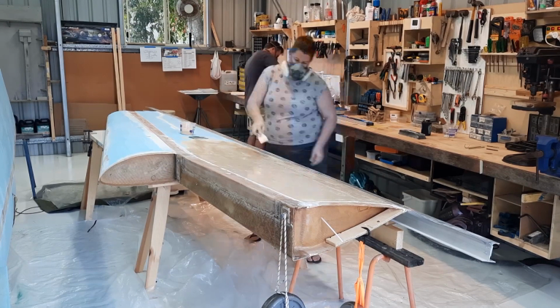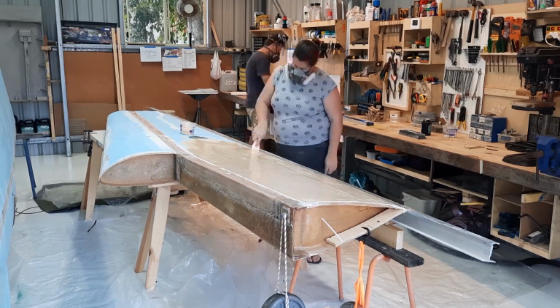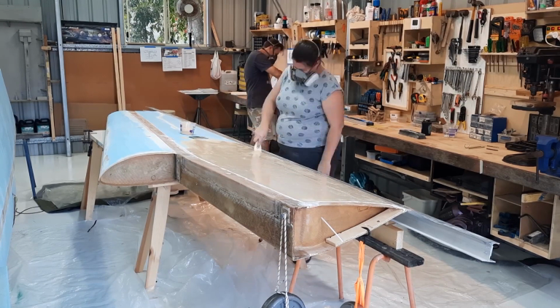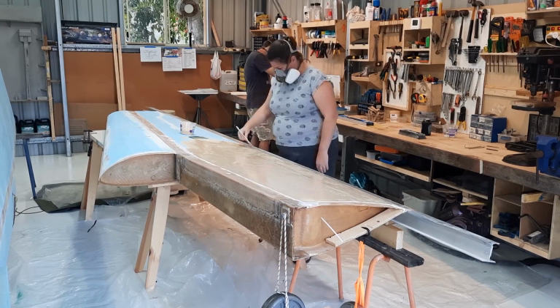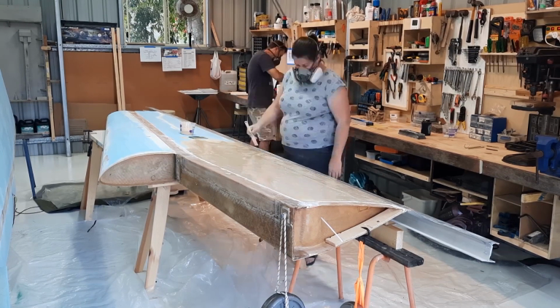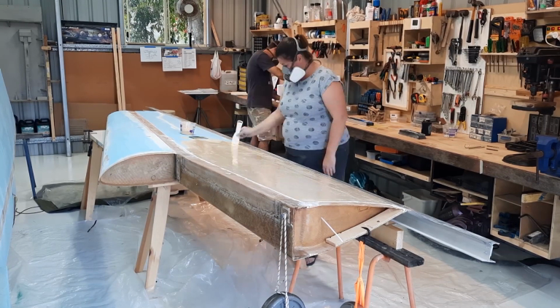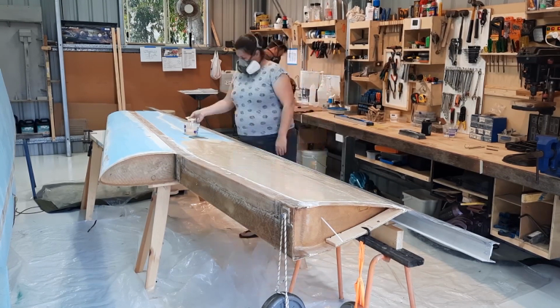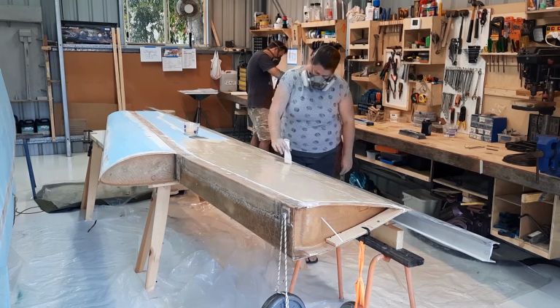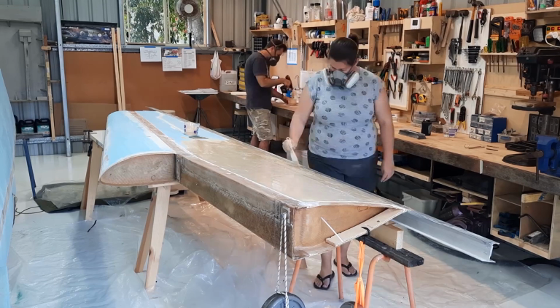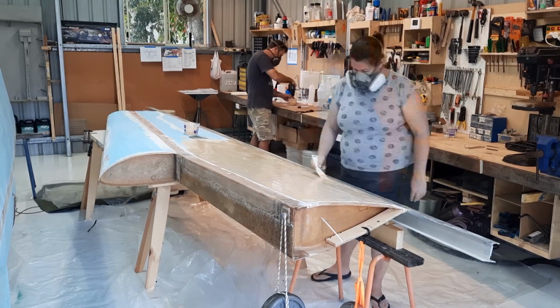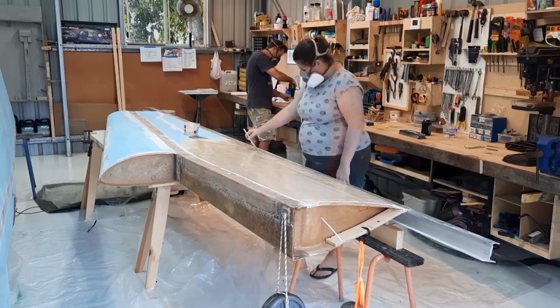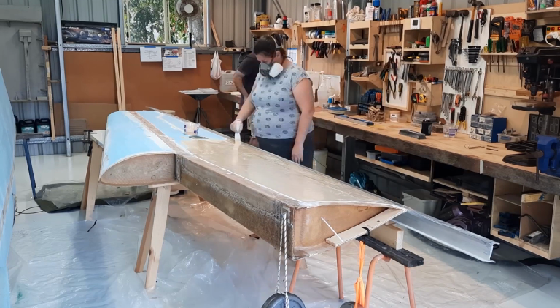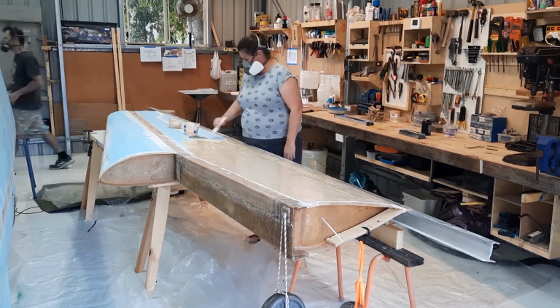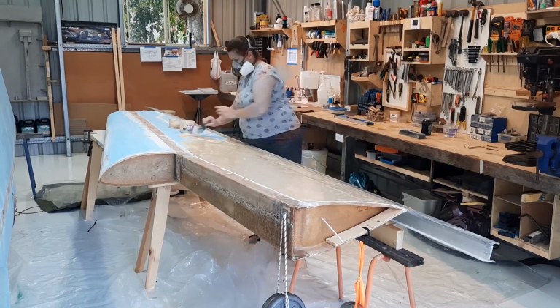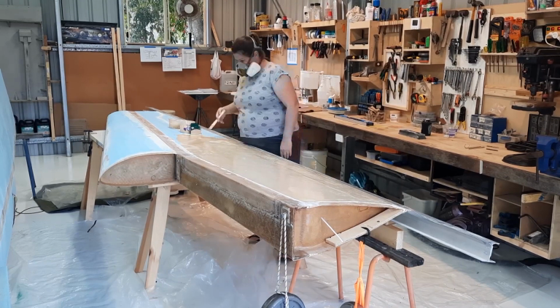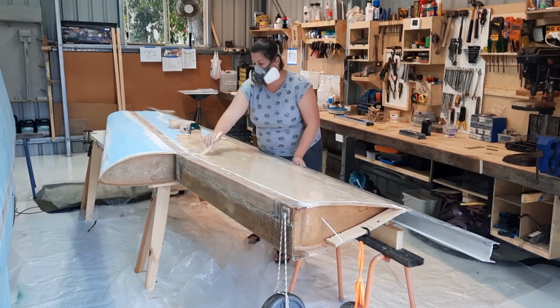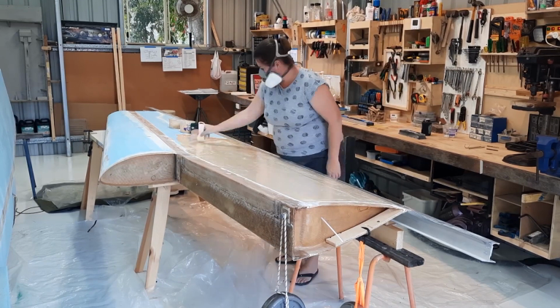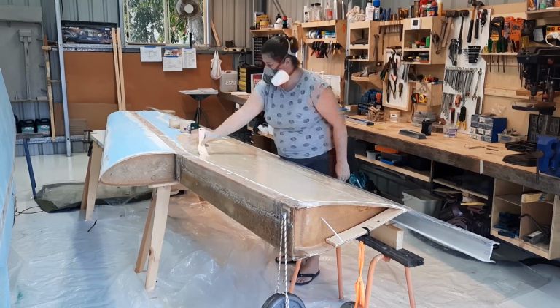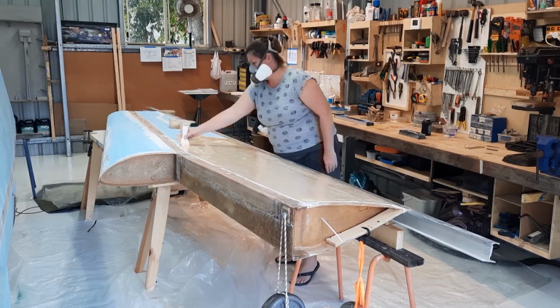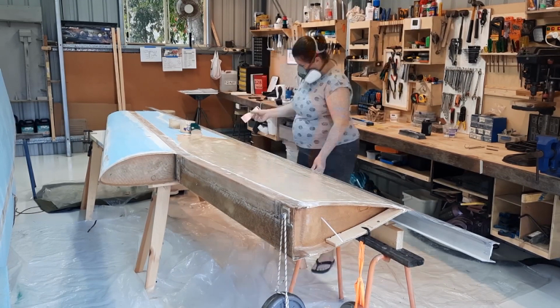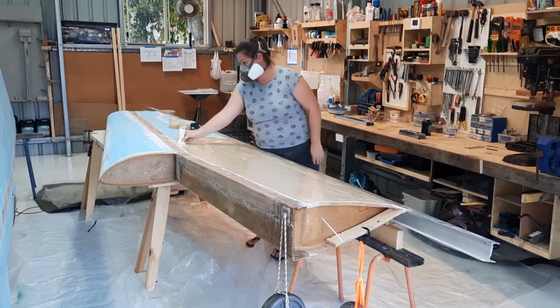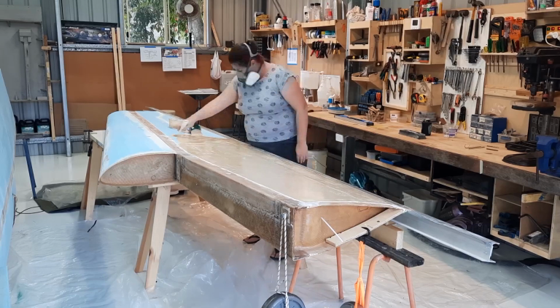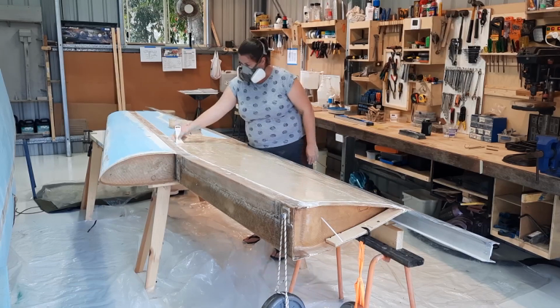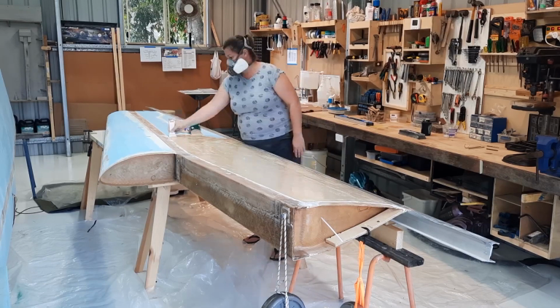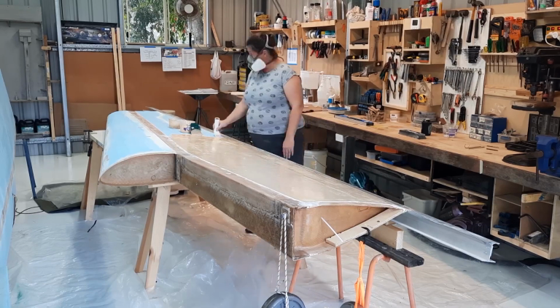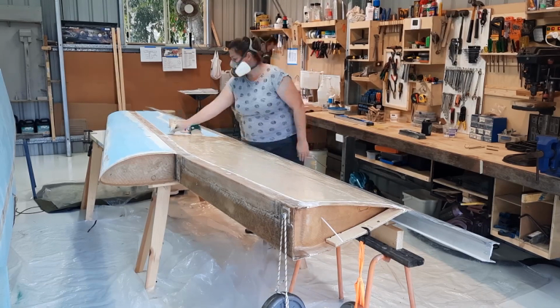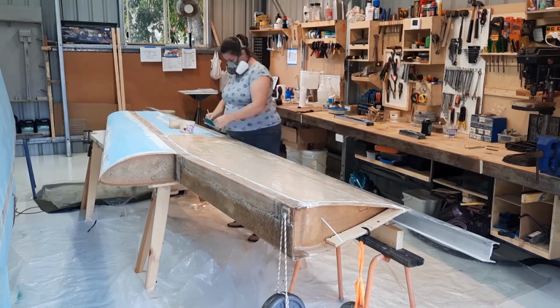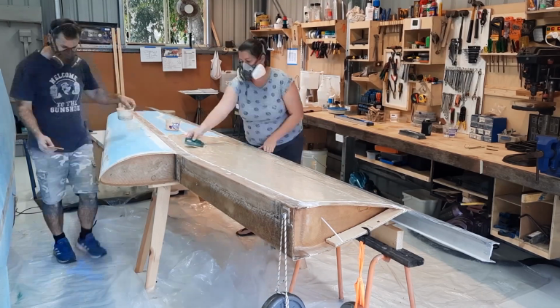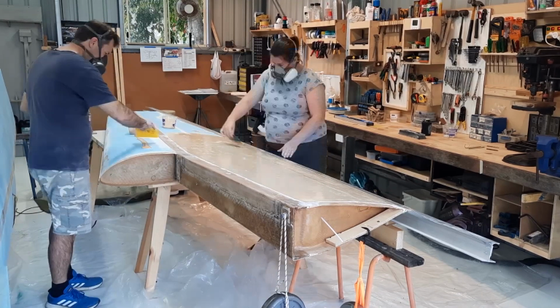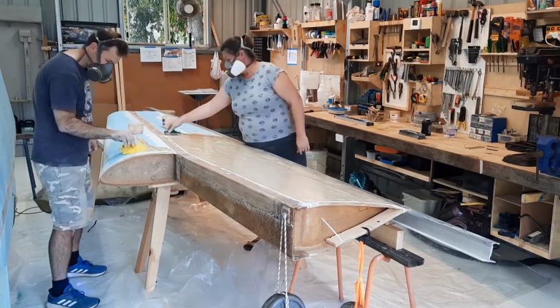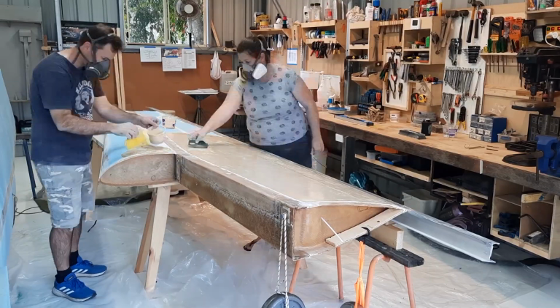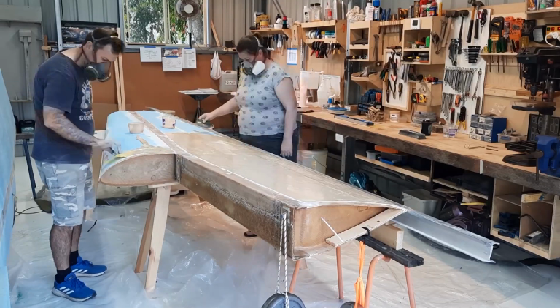I was a bit particular about getting the right ratio of ingredients at first, but the epoxy ratio pump gives you the correct mixture of epoxy. Then the micro is added to get the consistency of PVA glue, or maybe a bit thicker.